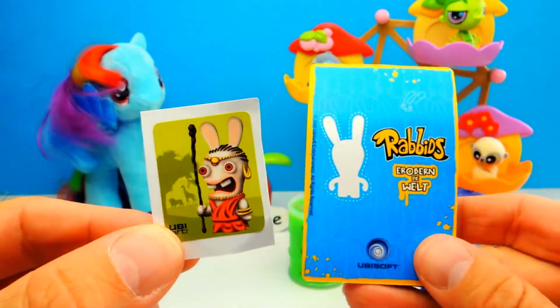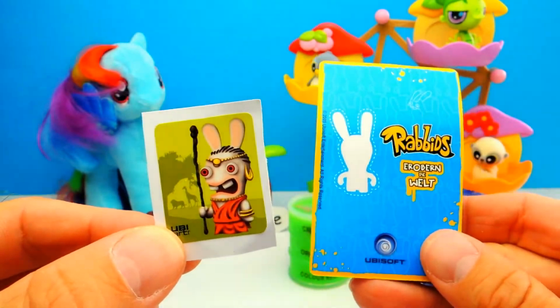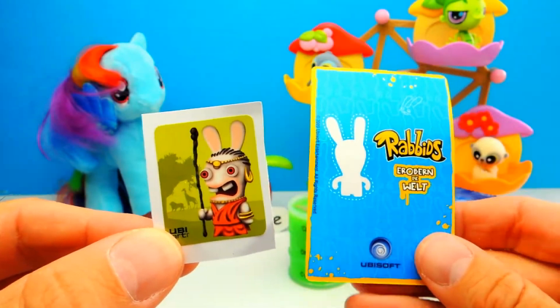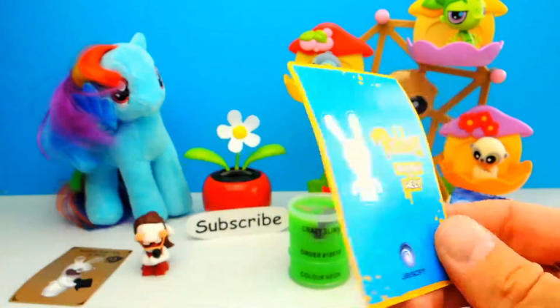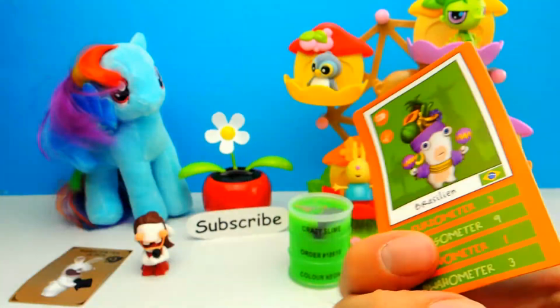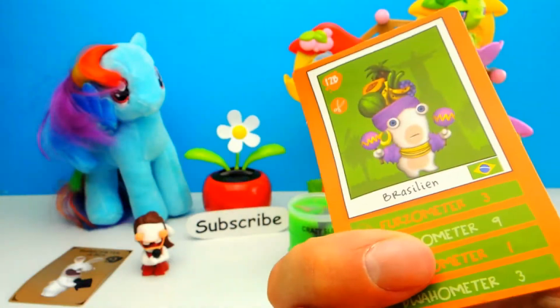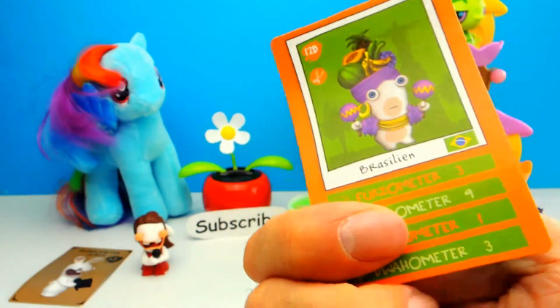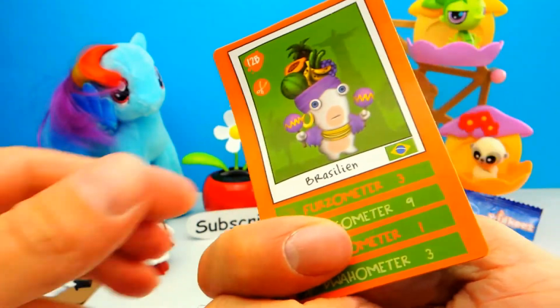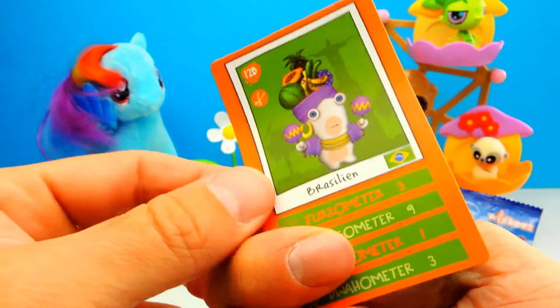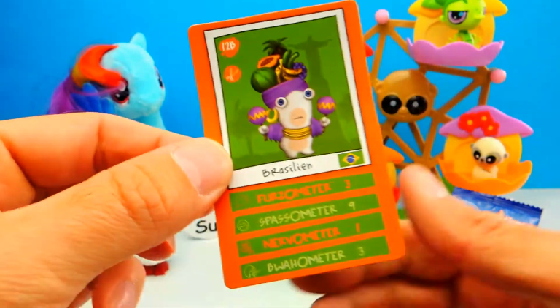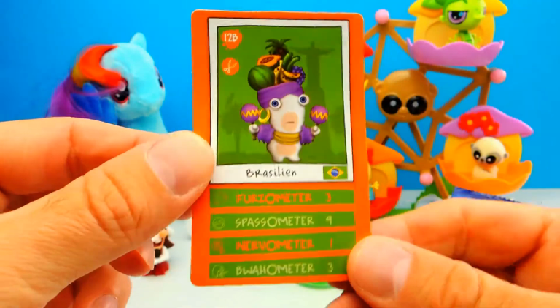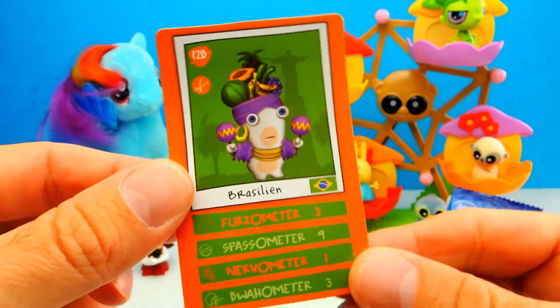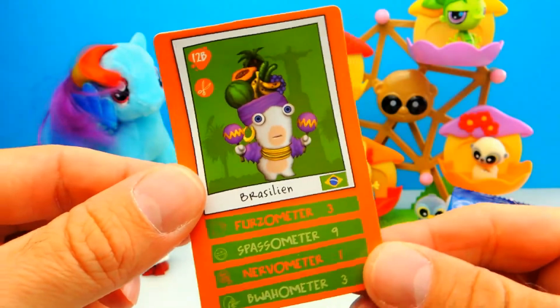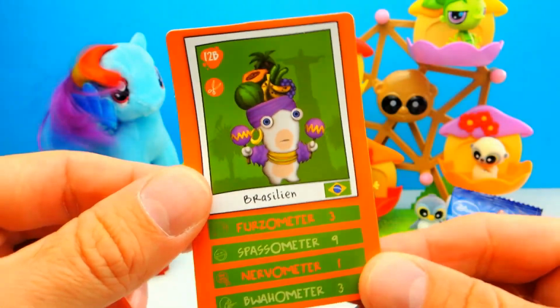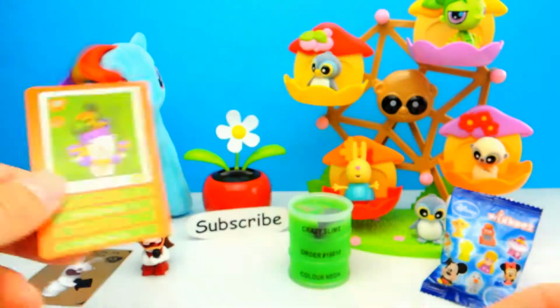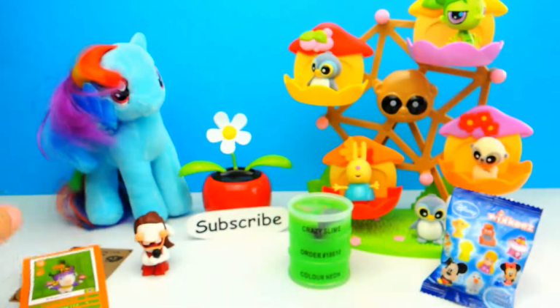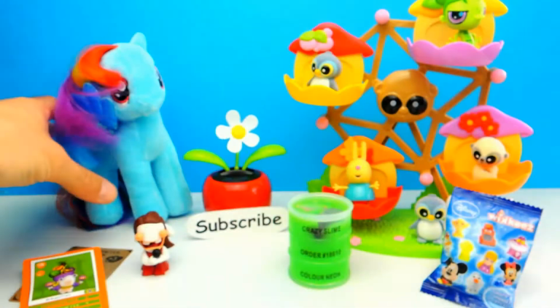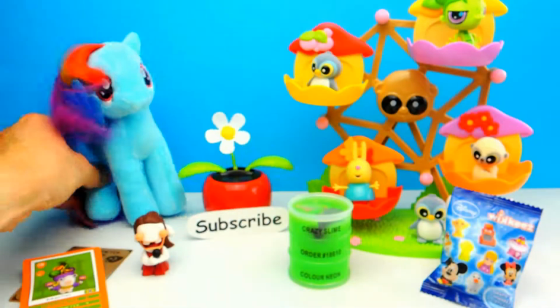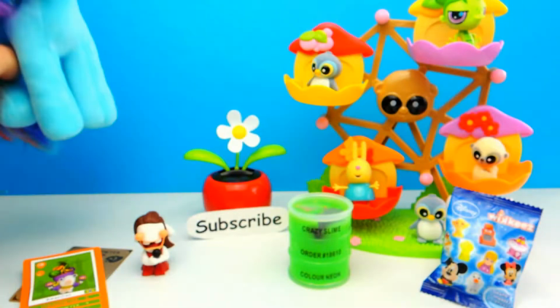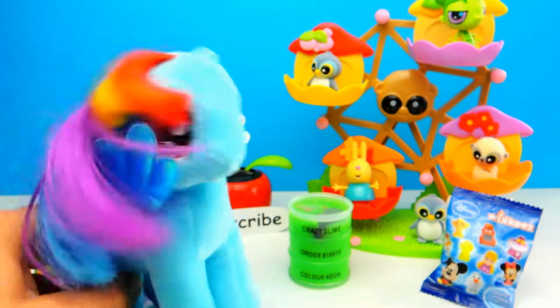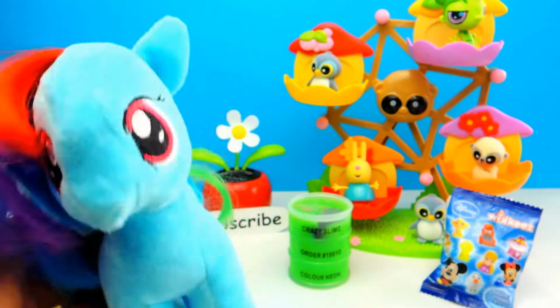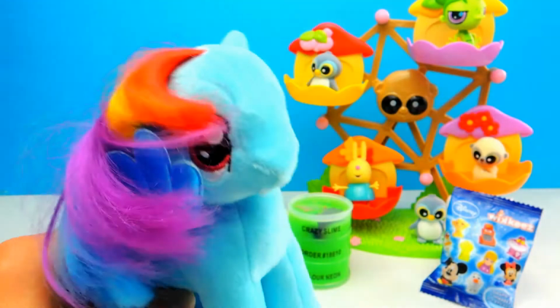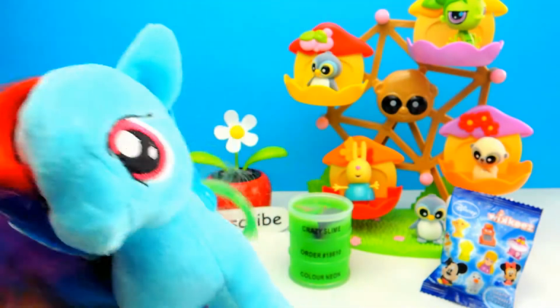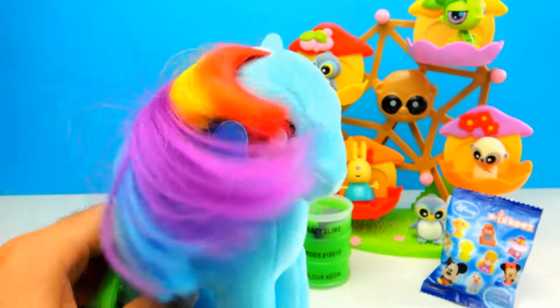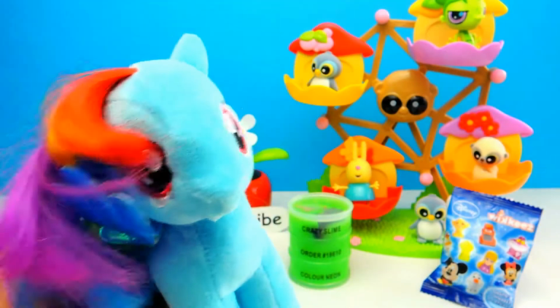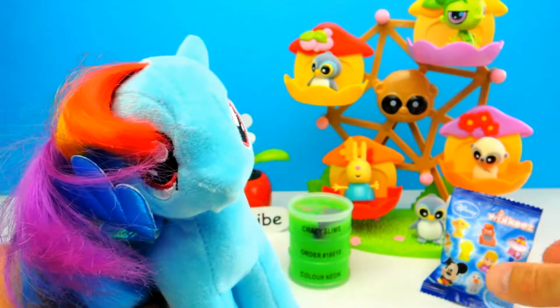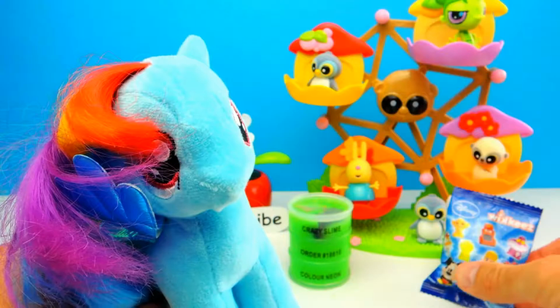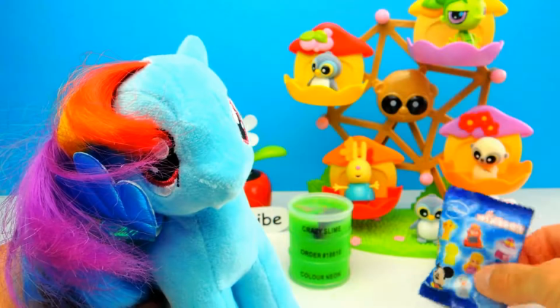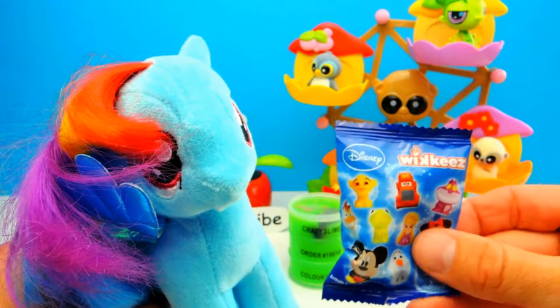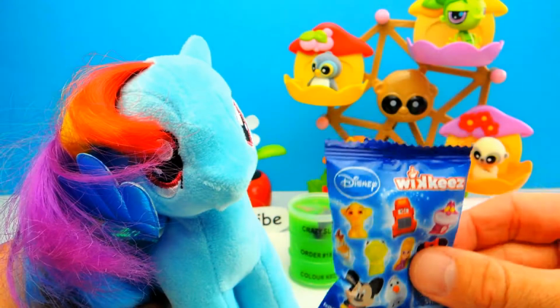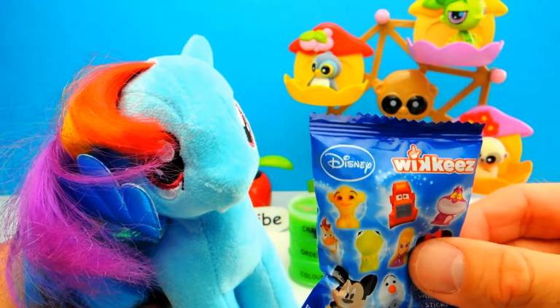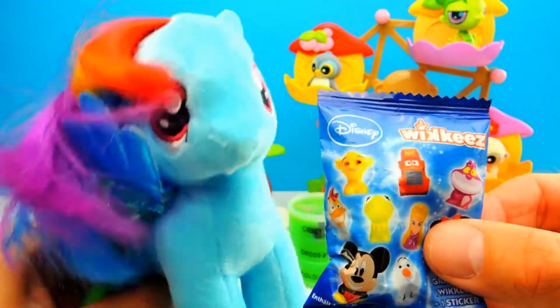By the way, here we have a sticker and a trading card. This is a really cool trading card.